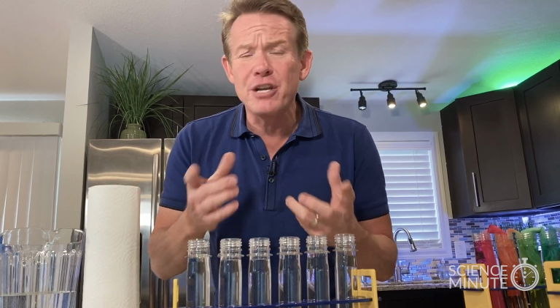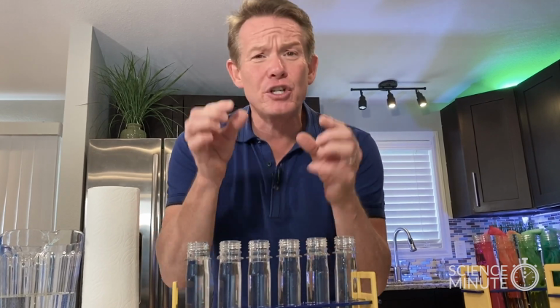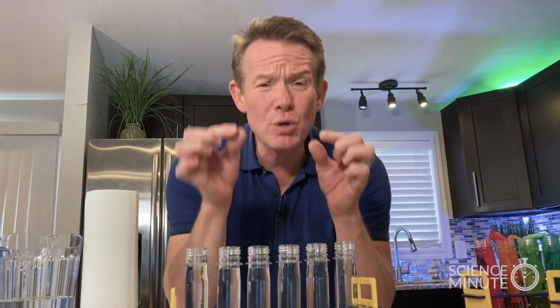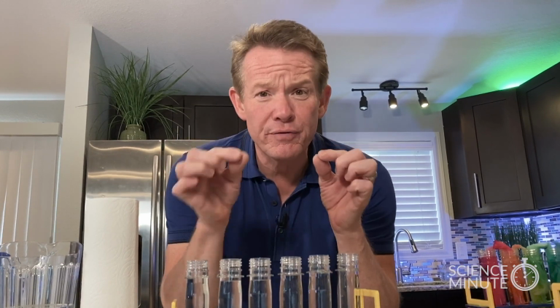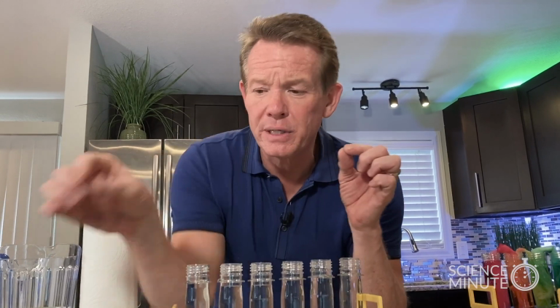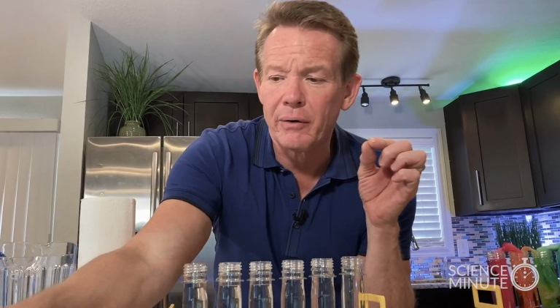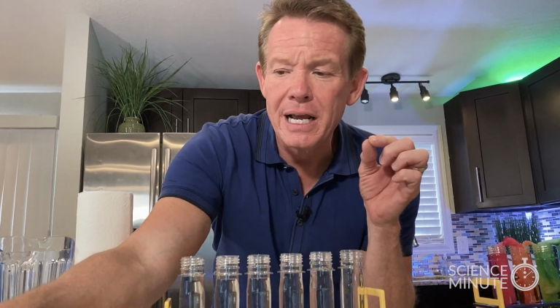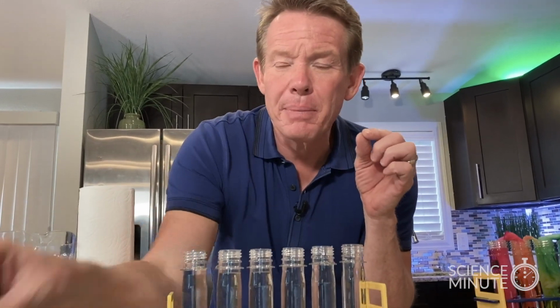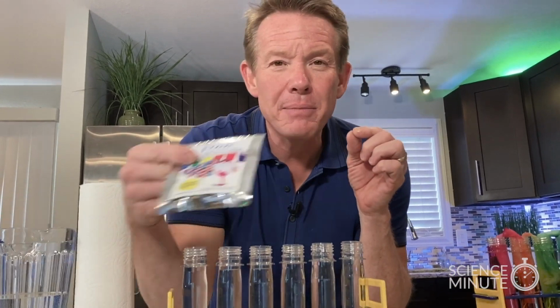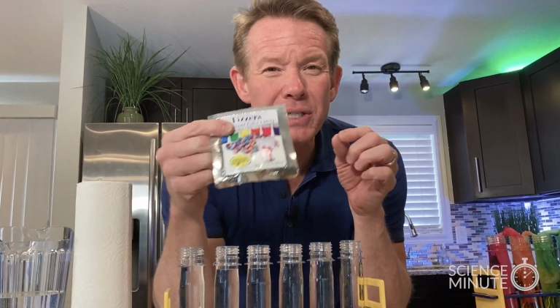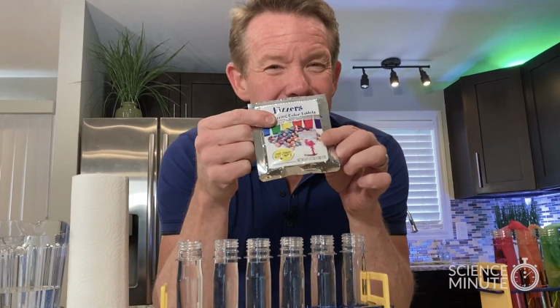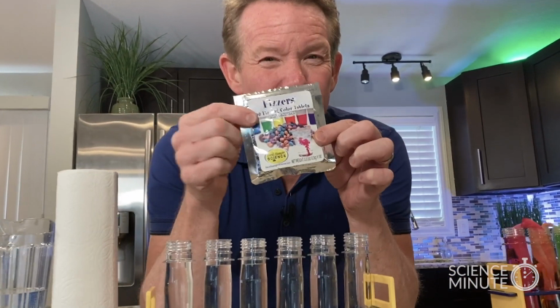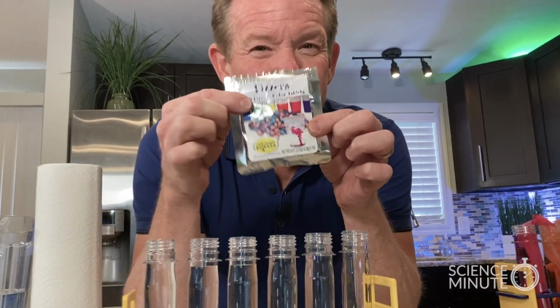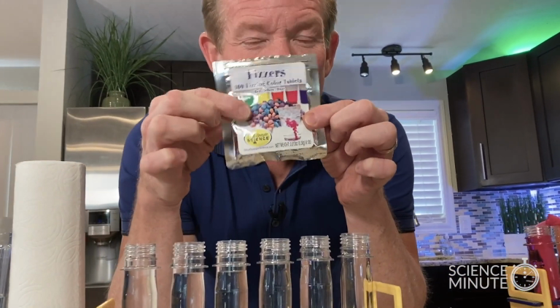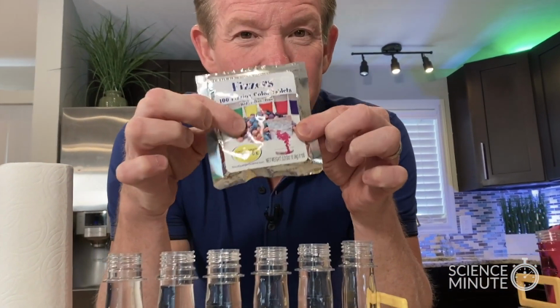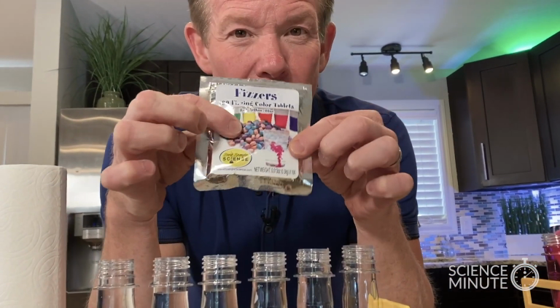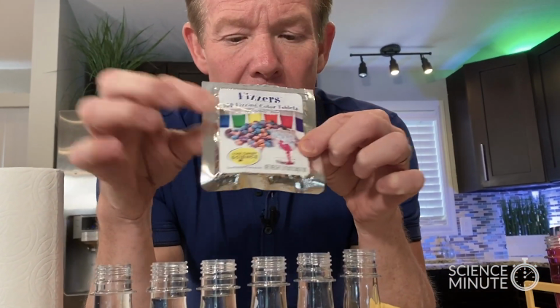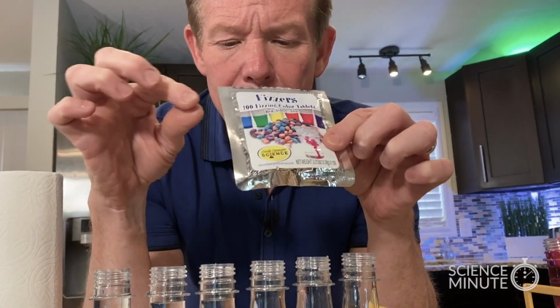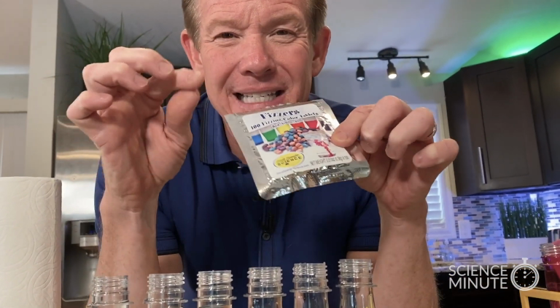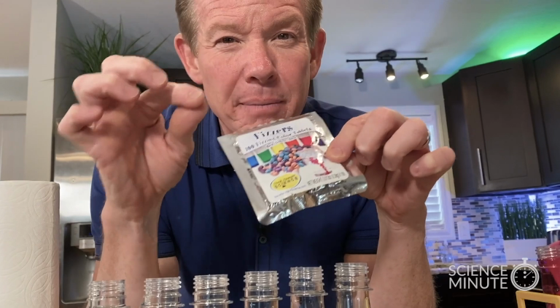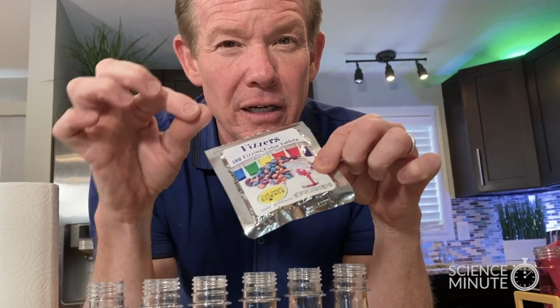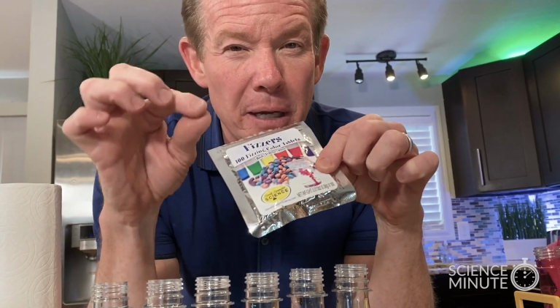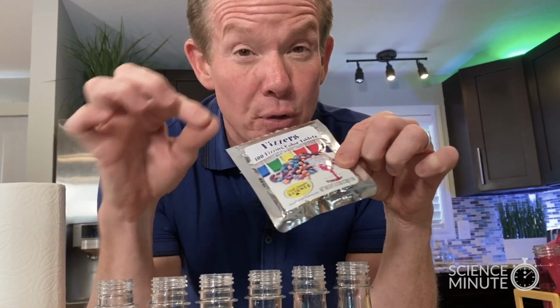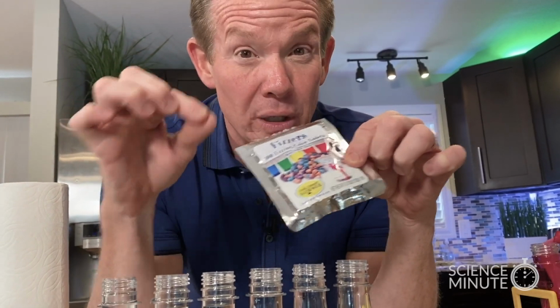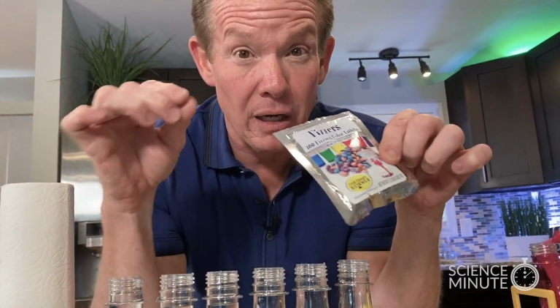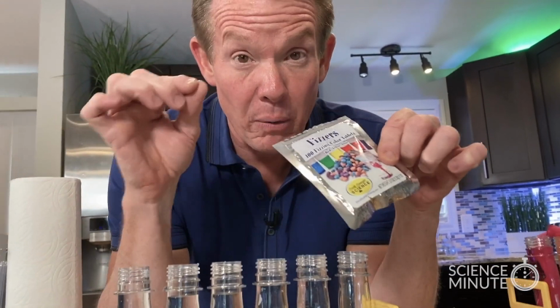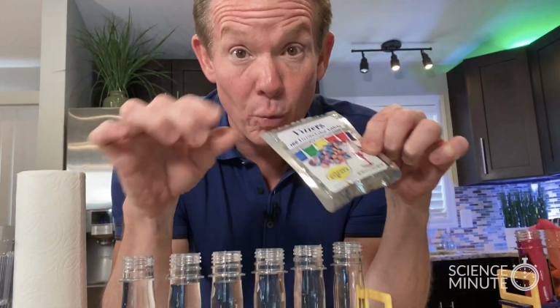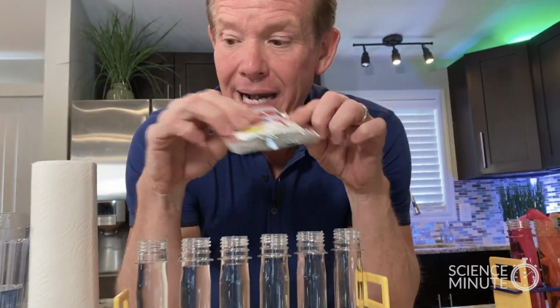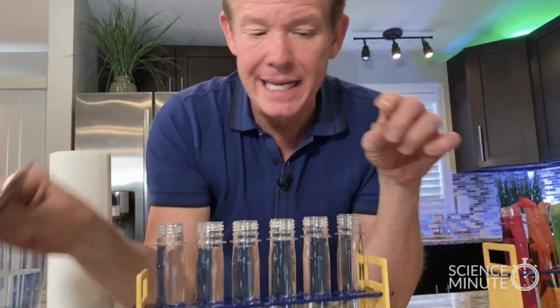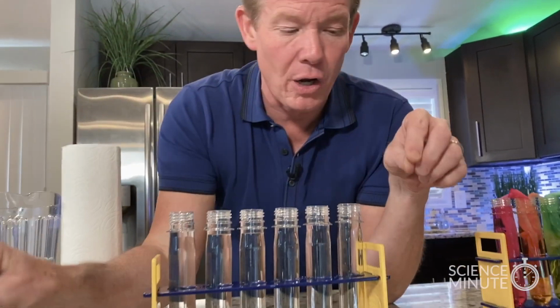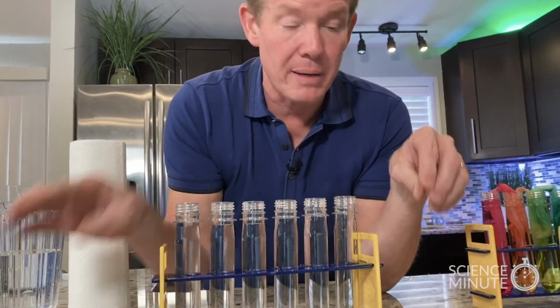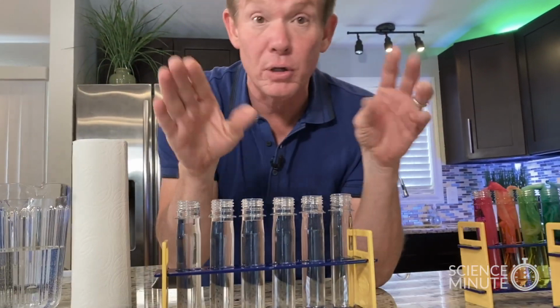You could use food coloring, but I'm using these little fizzers because they give me a little bit purer color. I want red, yellow, and blue.